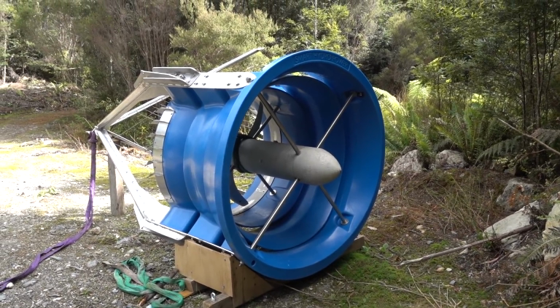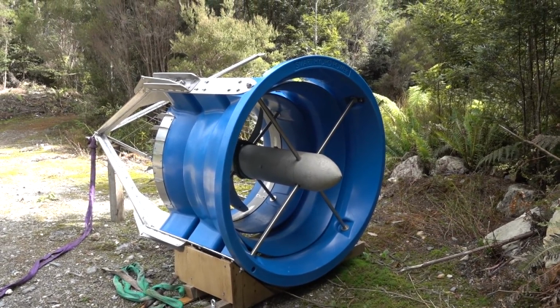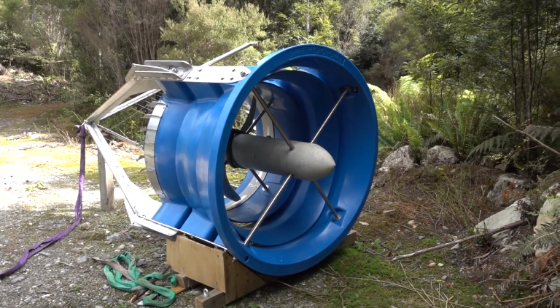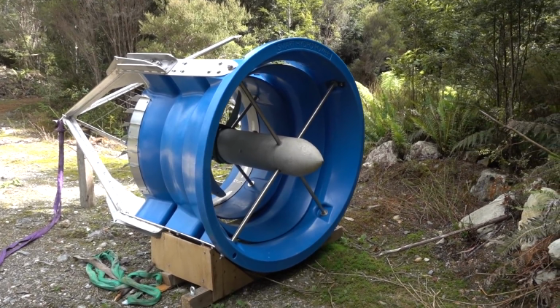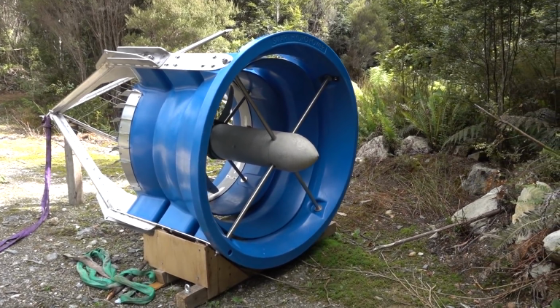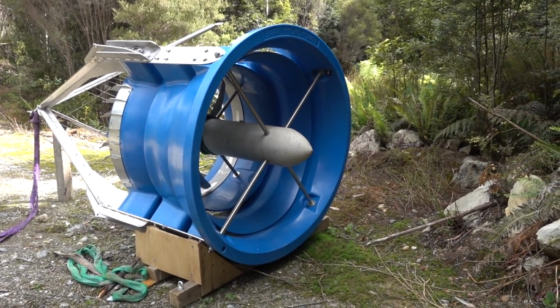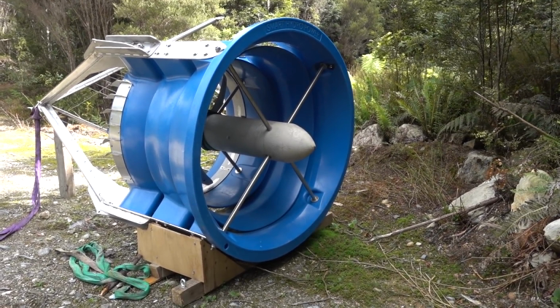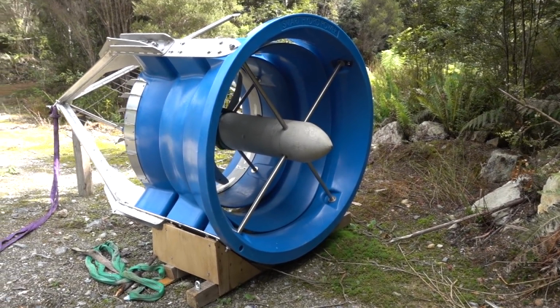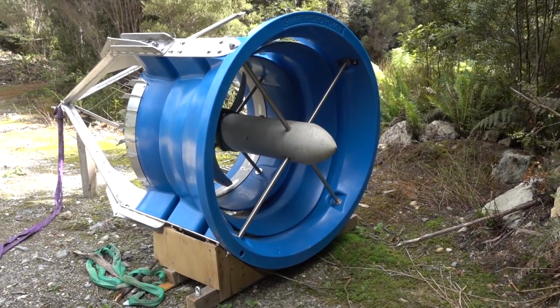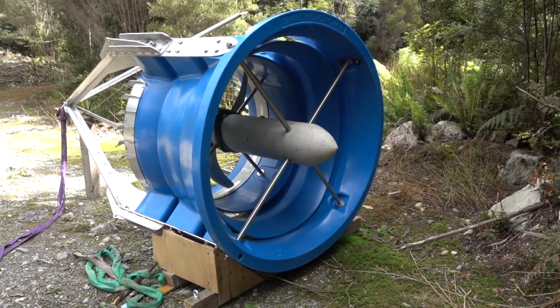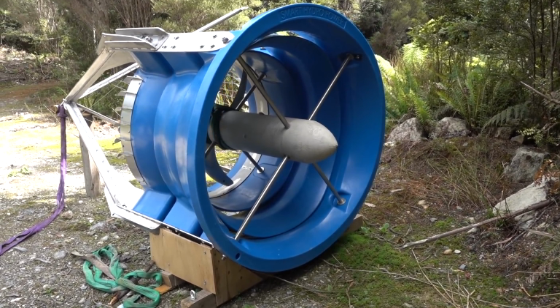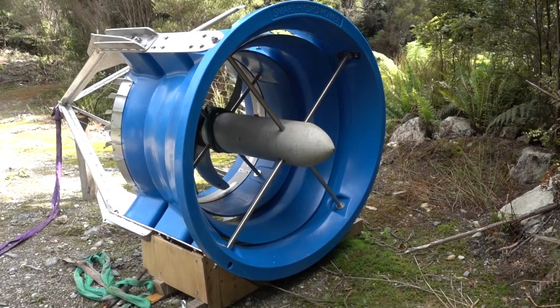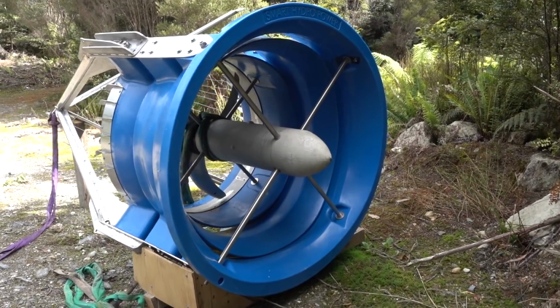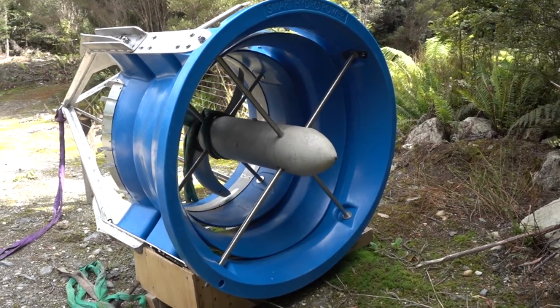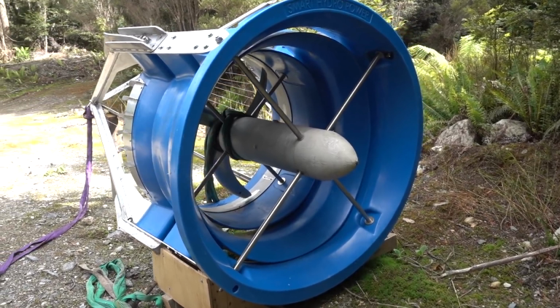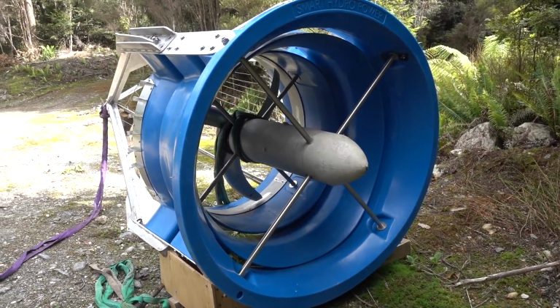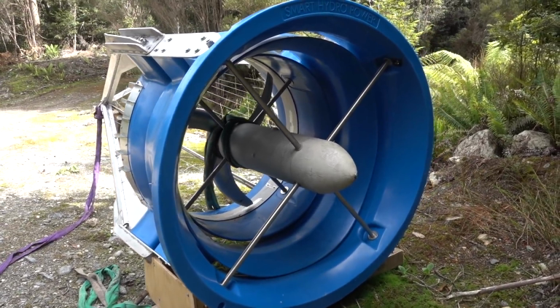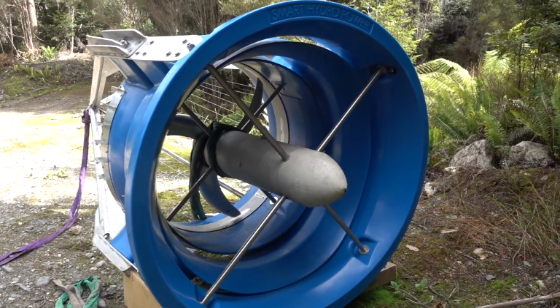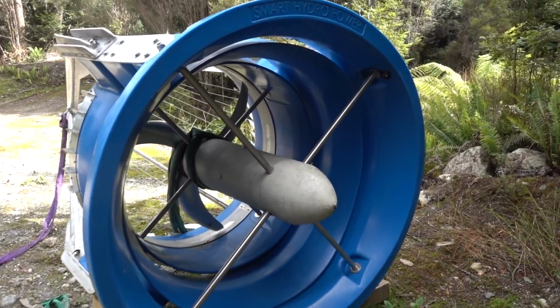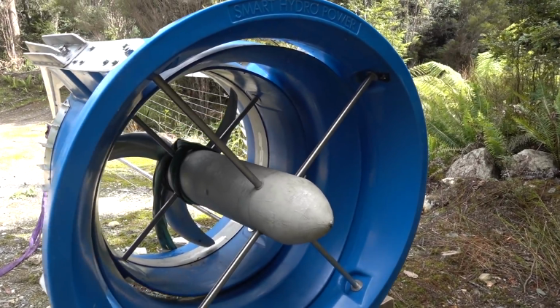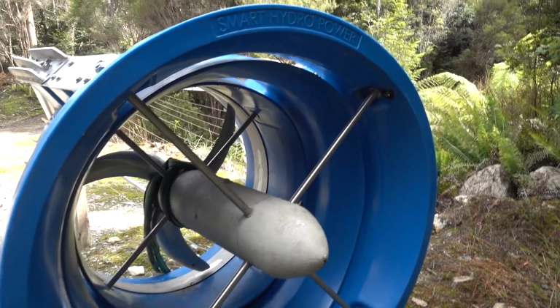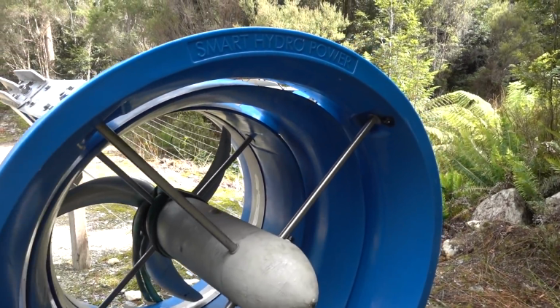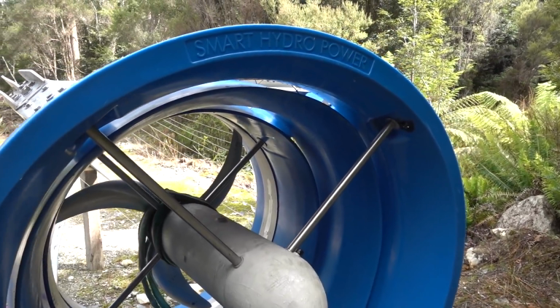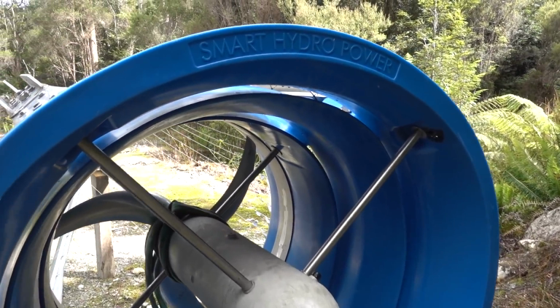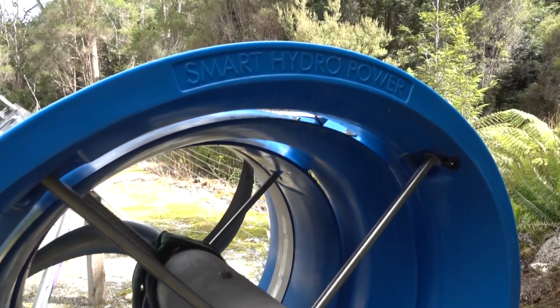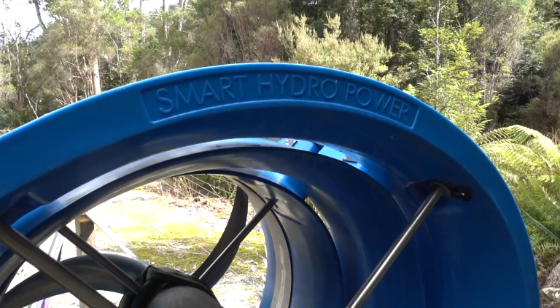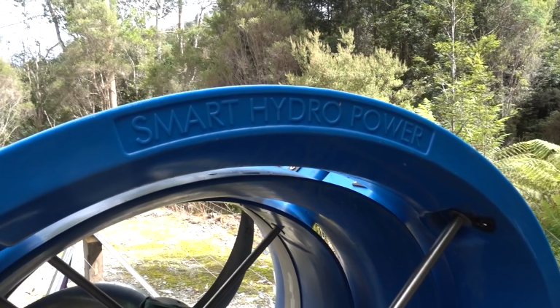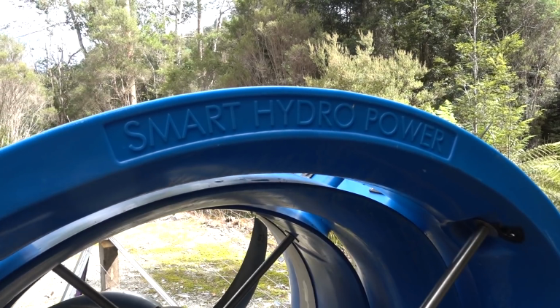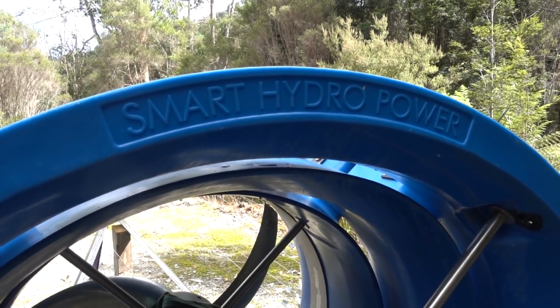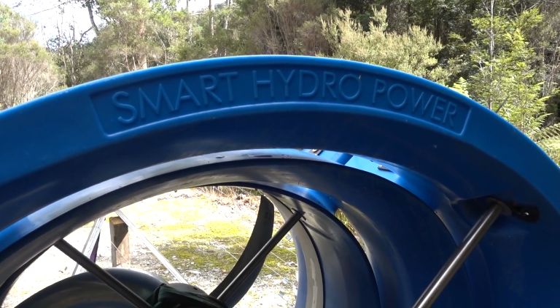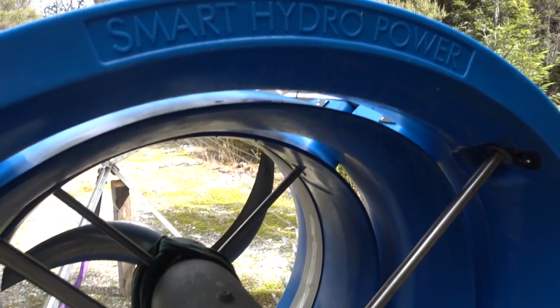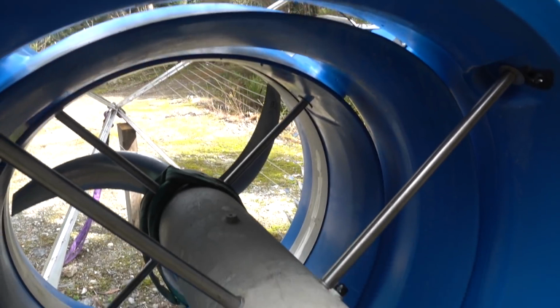Hi, check out what I found in the middle of the Tasmanian rainforest. It's a hydro generator — a smart hydro power generator.